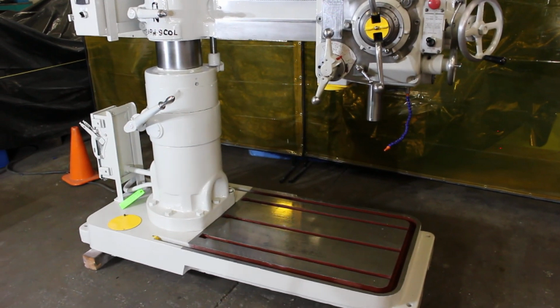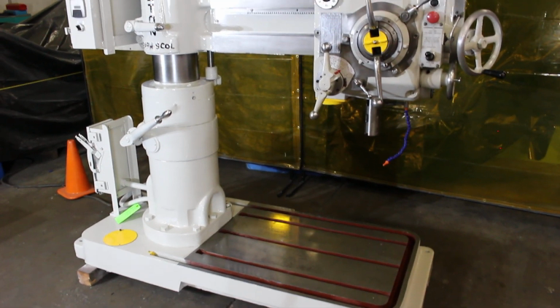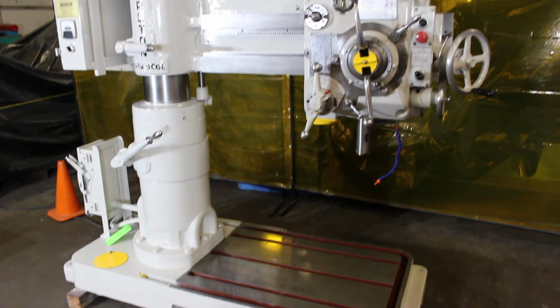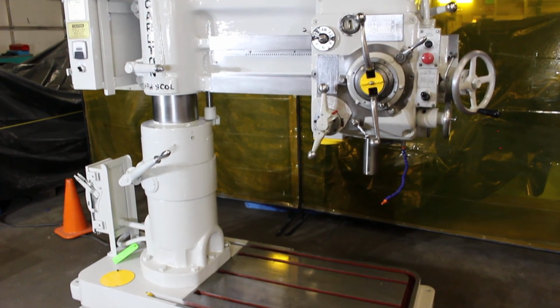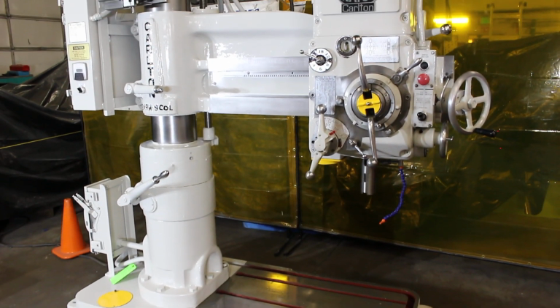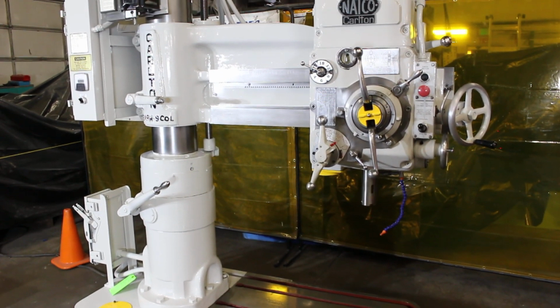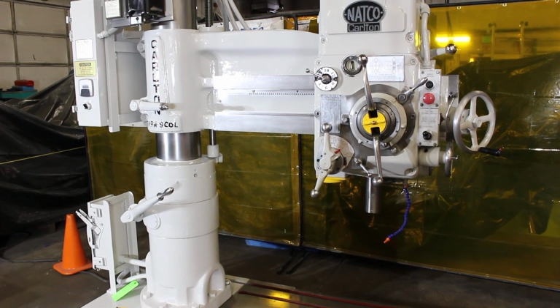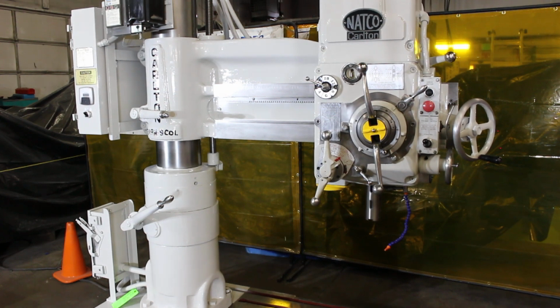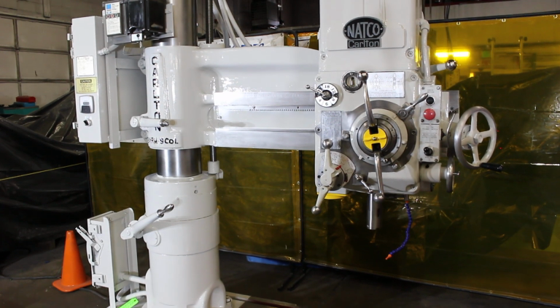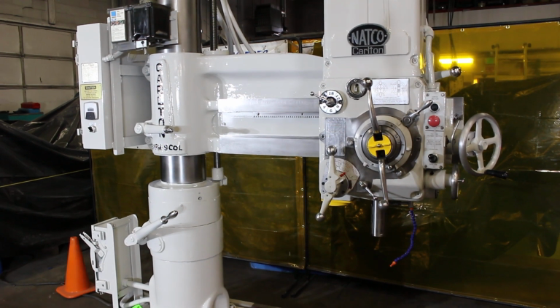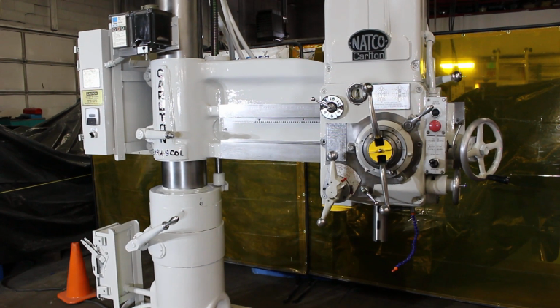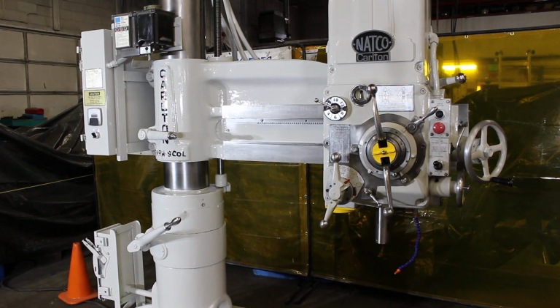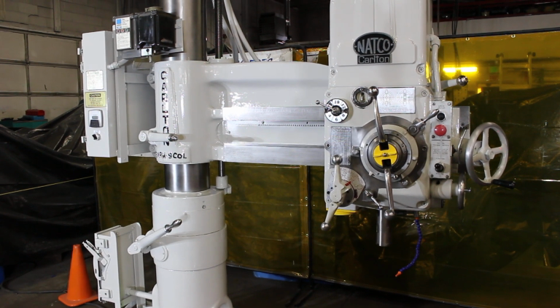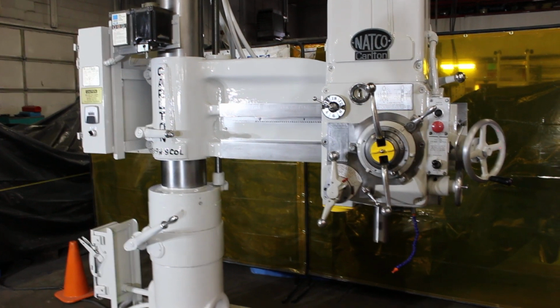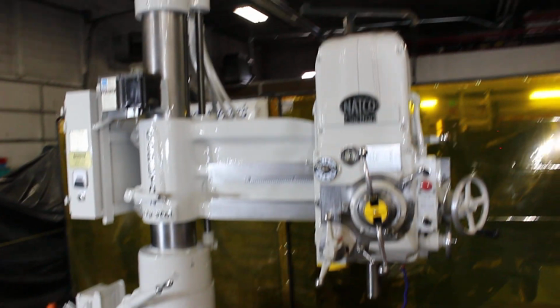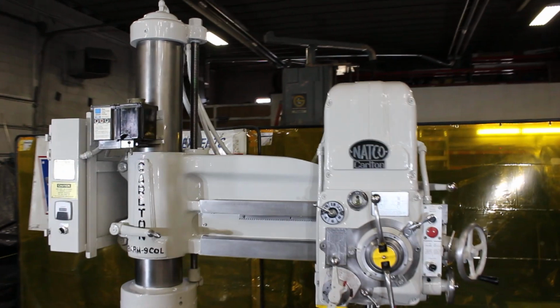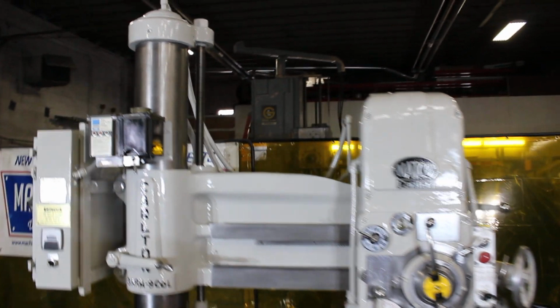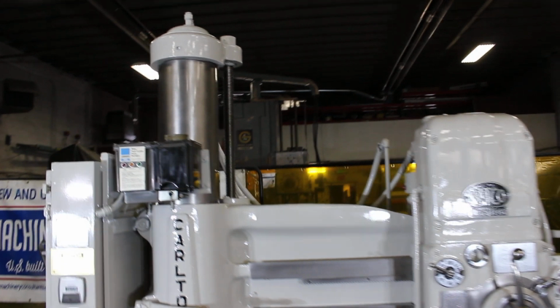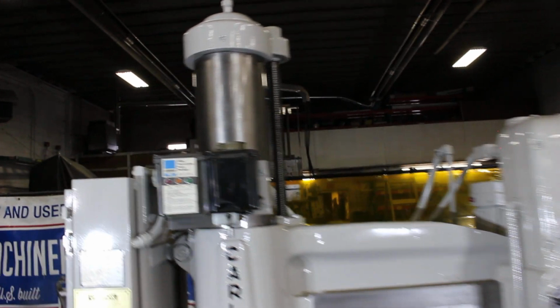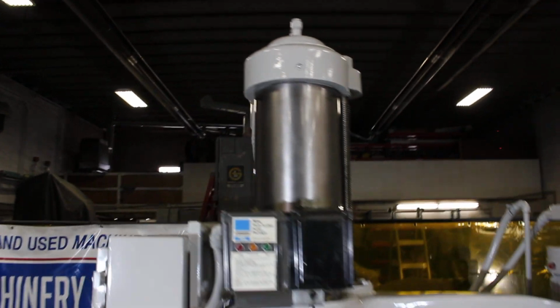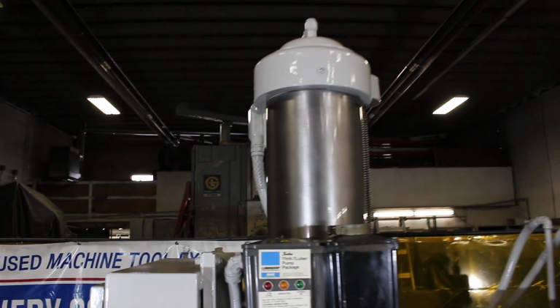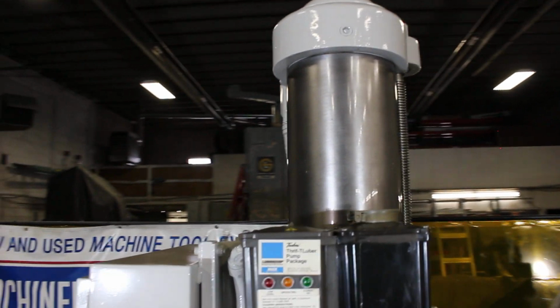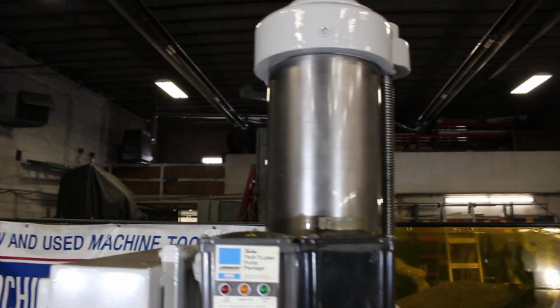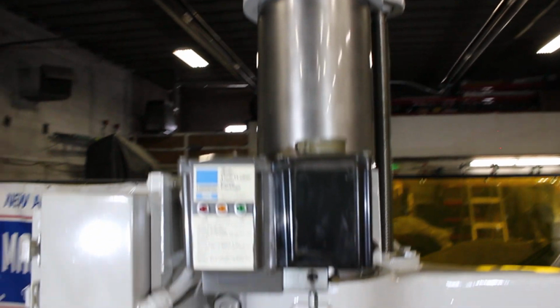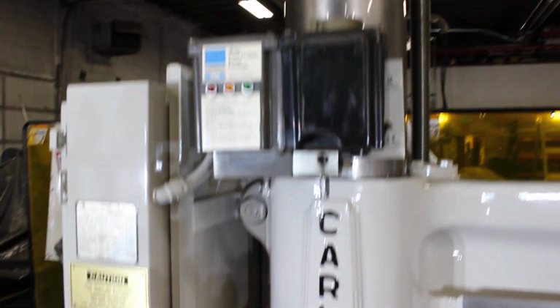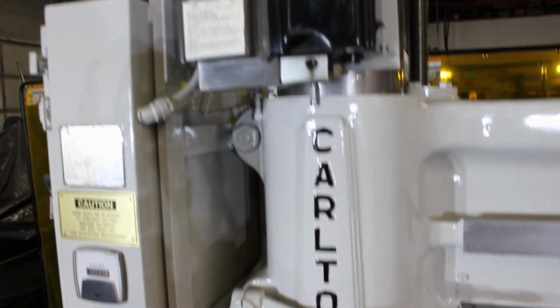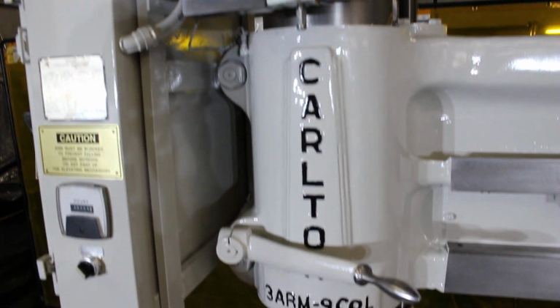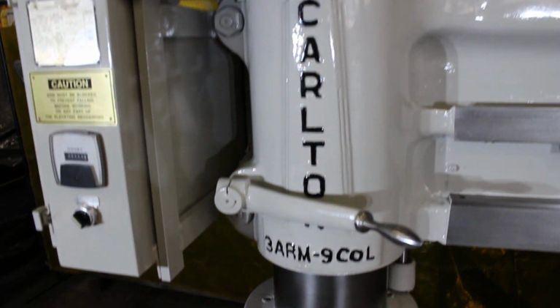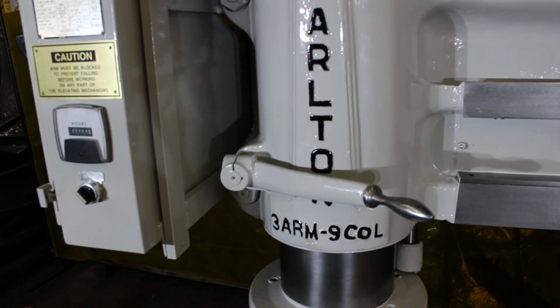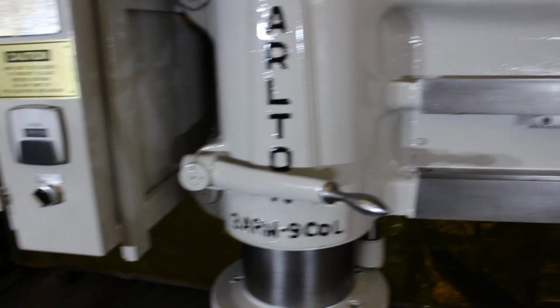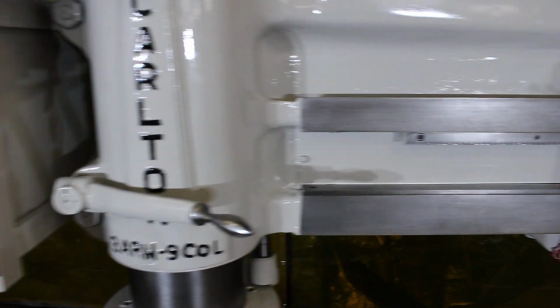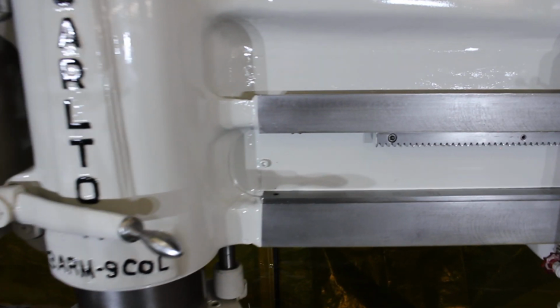Super clean machine. Super quiet, runs great, looks great. You get a preview of the column here. Original unrestored condition.